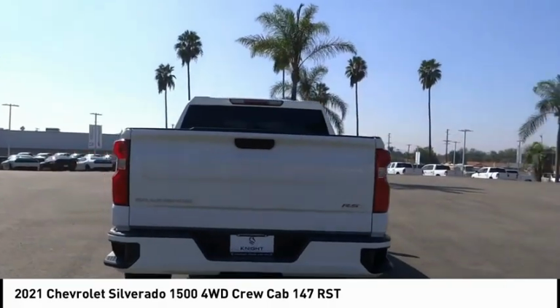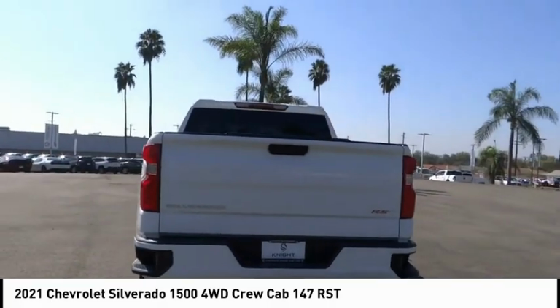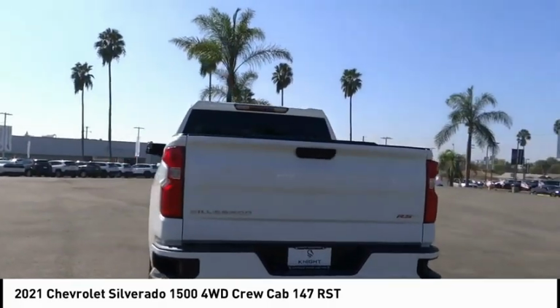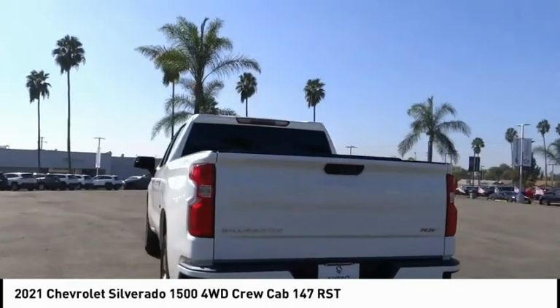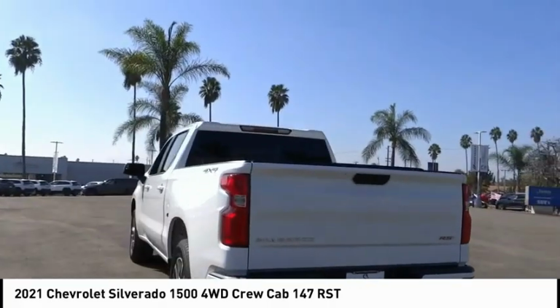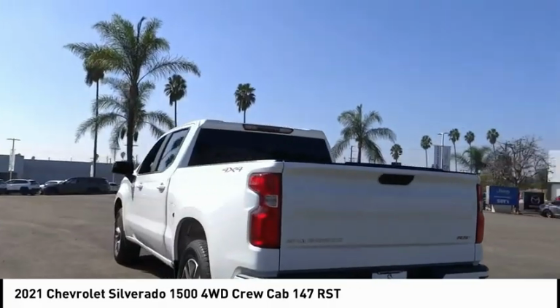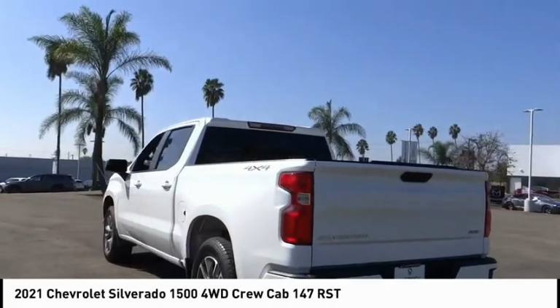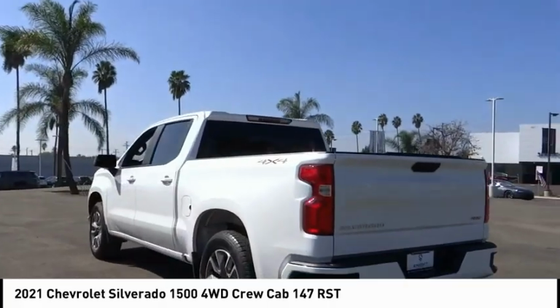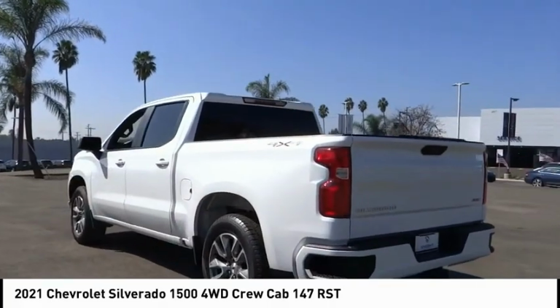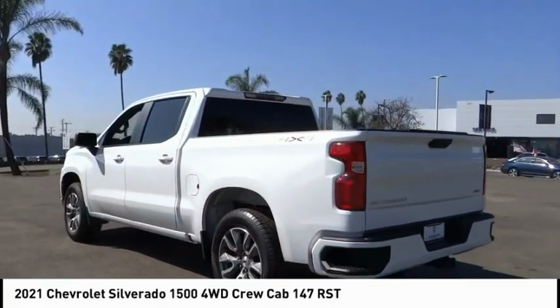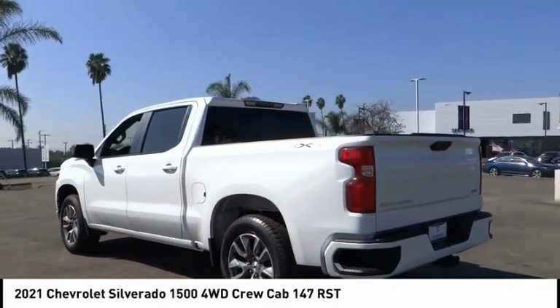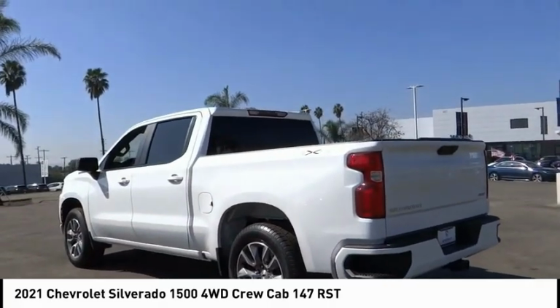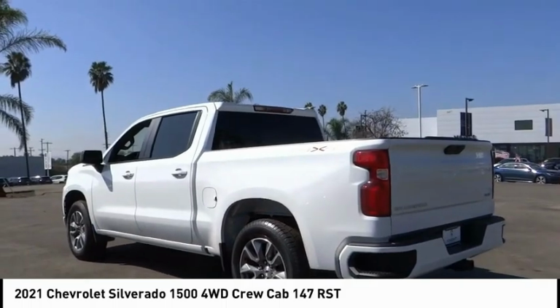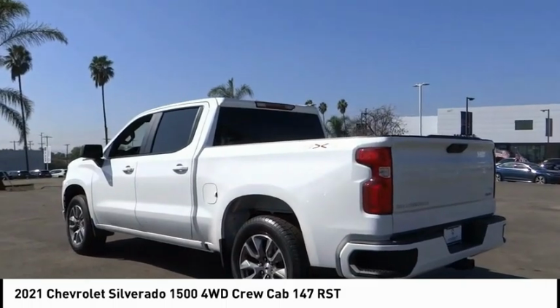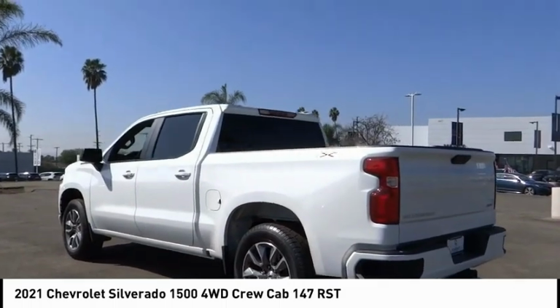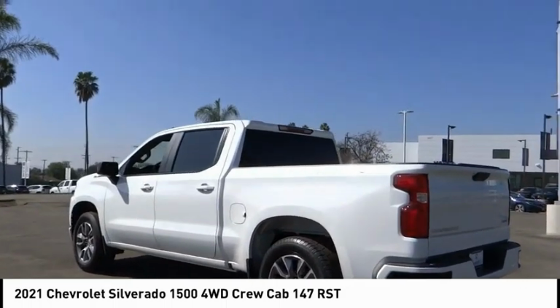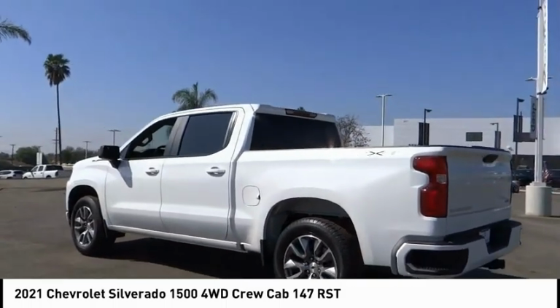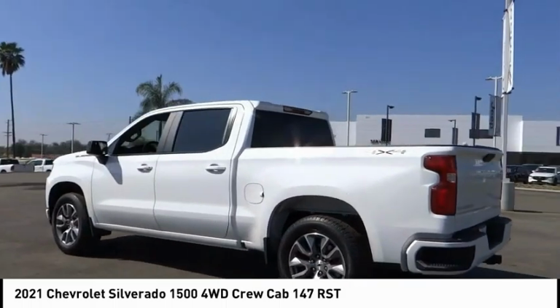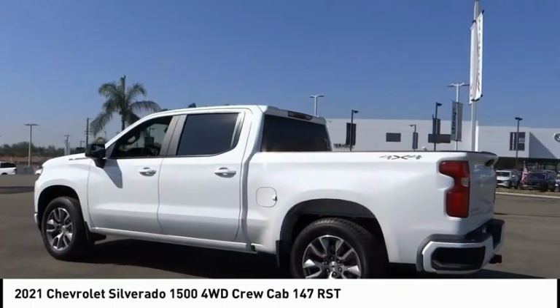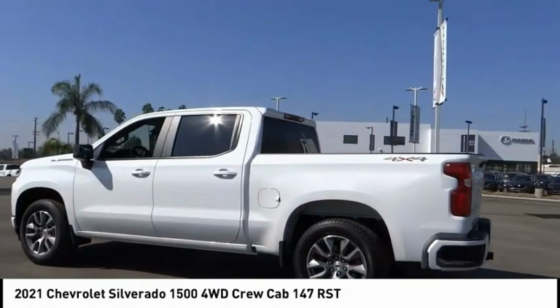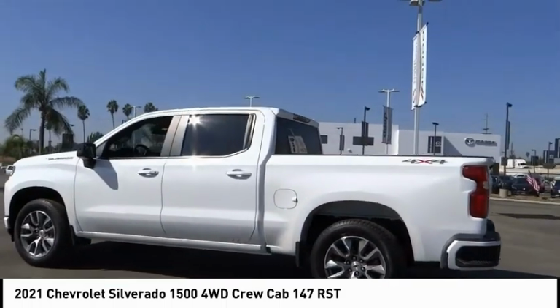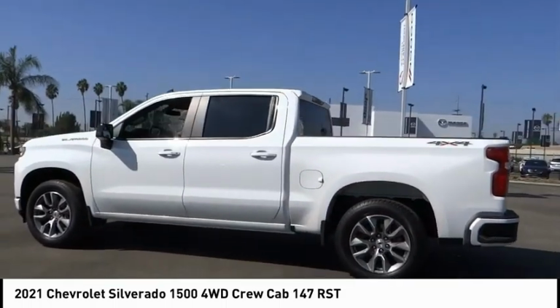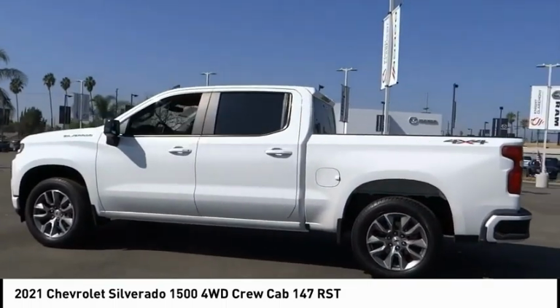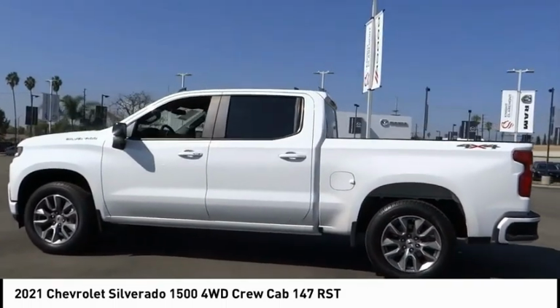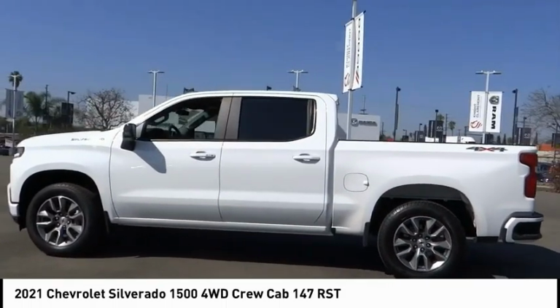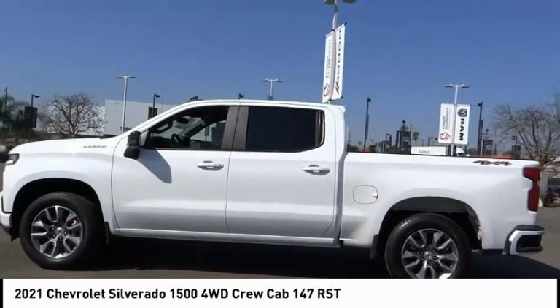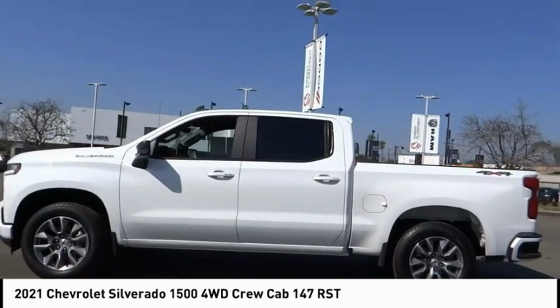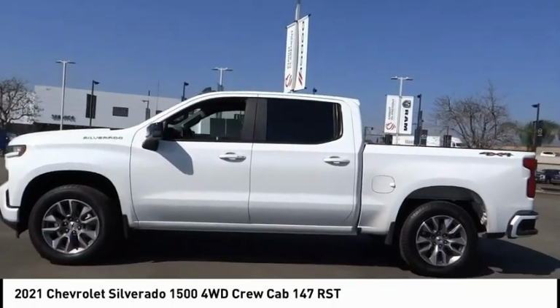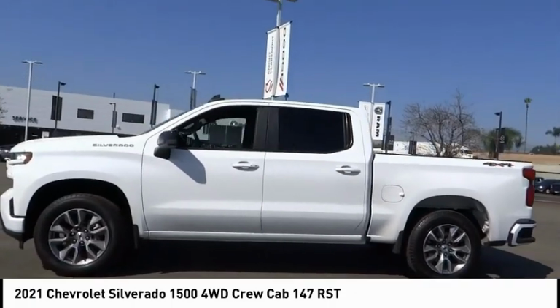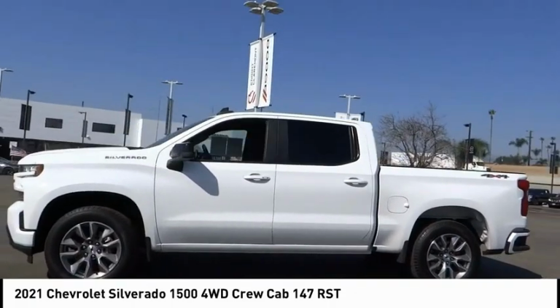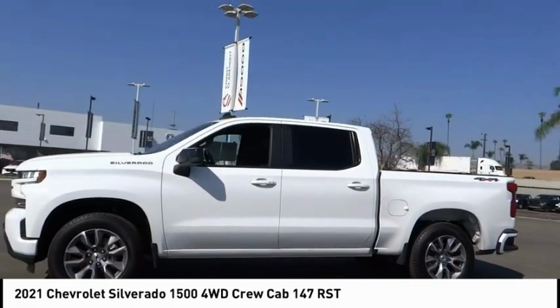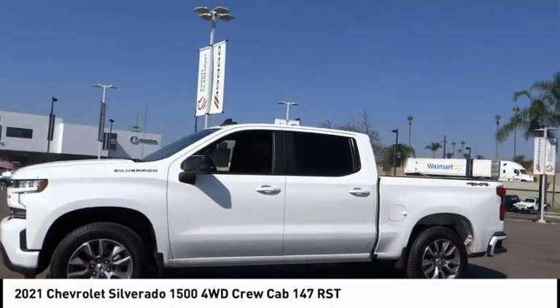Electronic stability control, alloy wheels, brake assist, traction control, remote keyless entry, rear step bumper, fog lights, speed control, trailering package, four-wheel disc brakes.